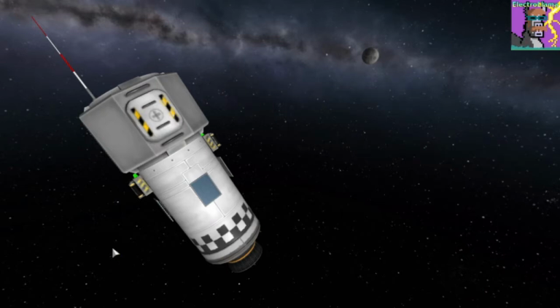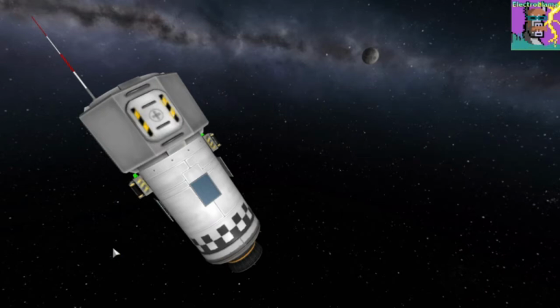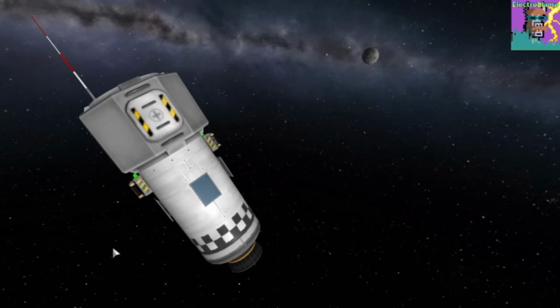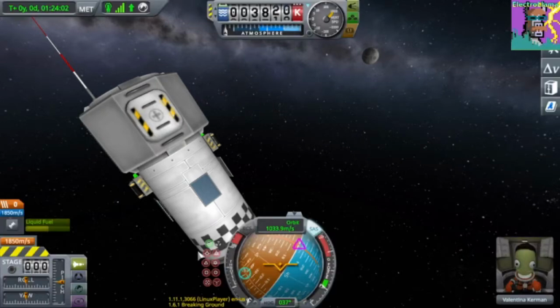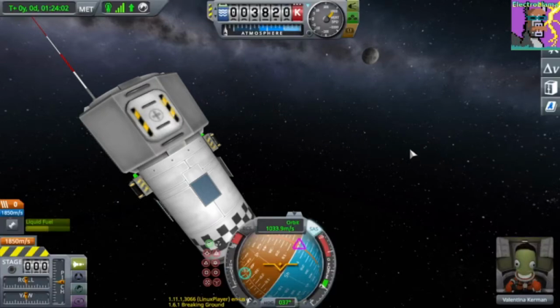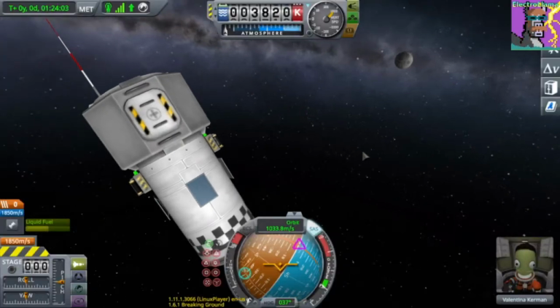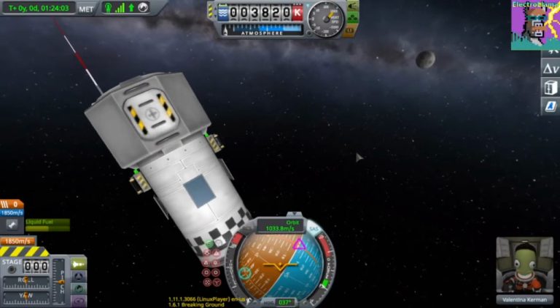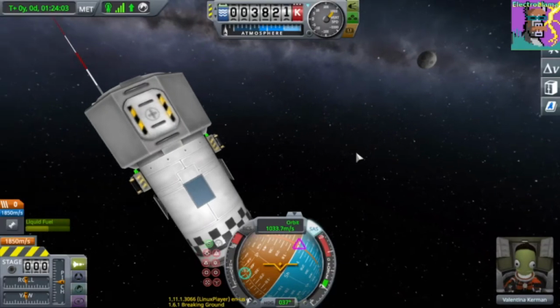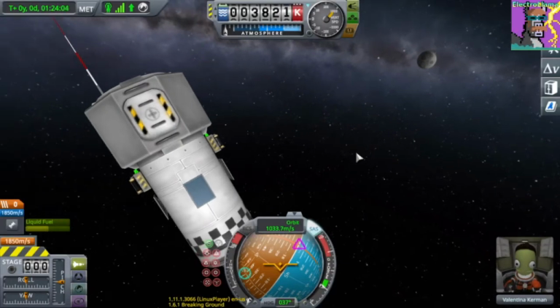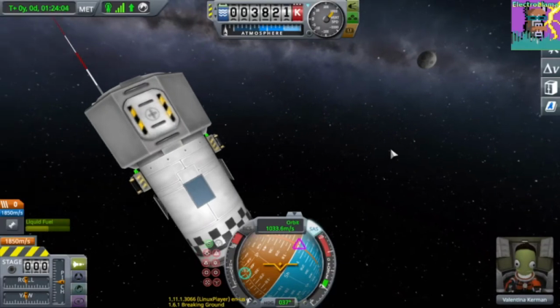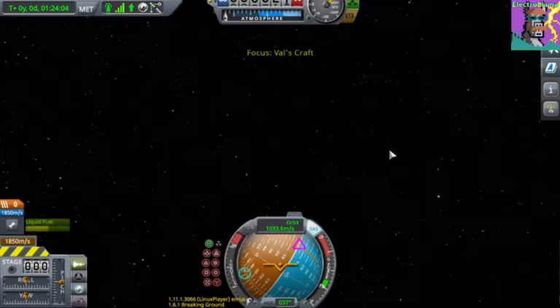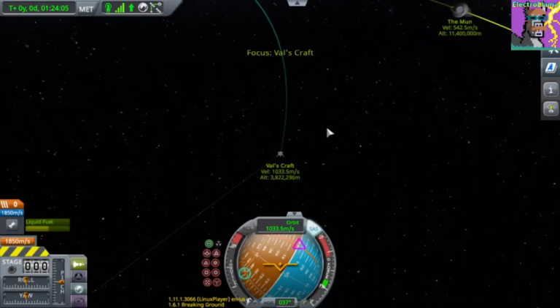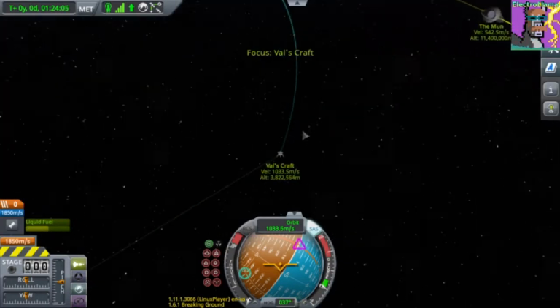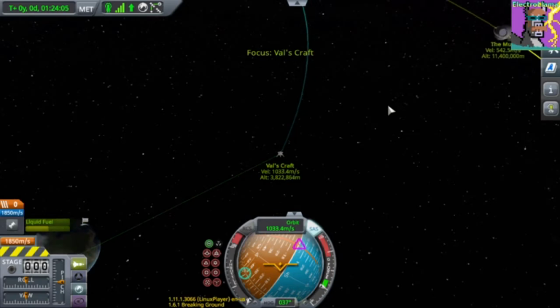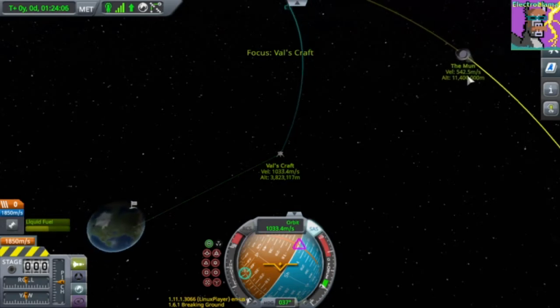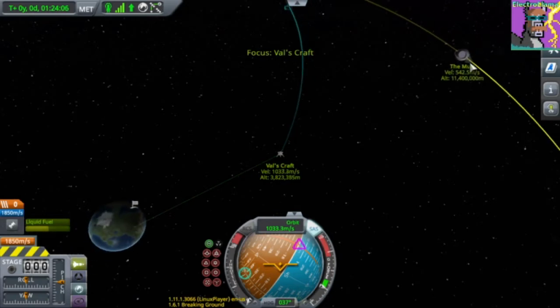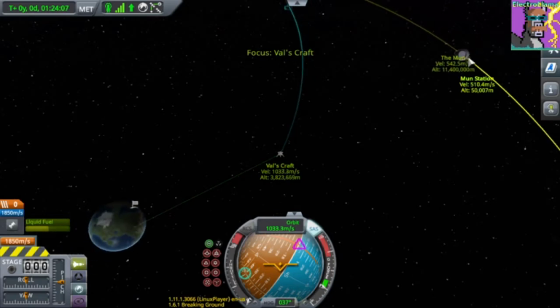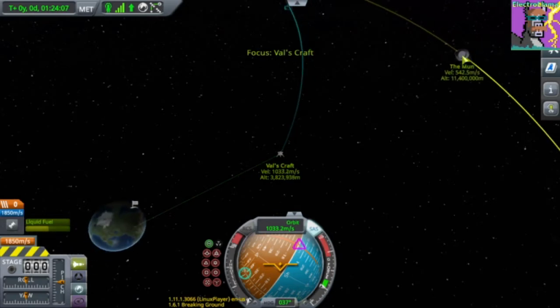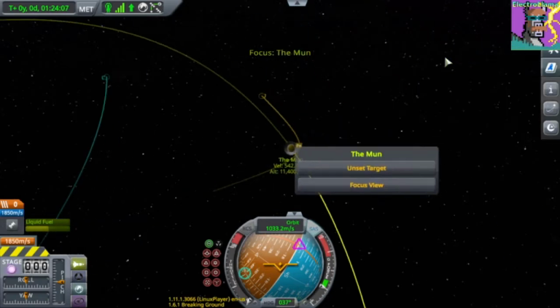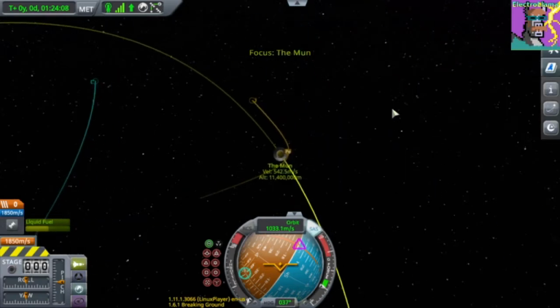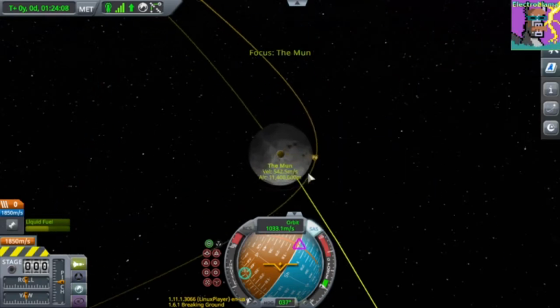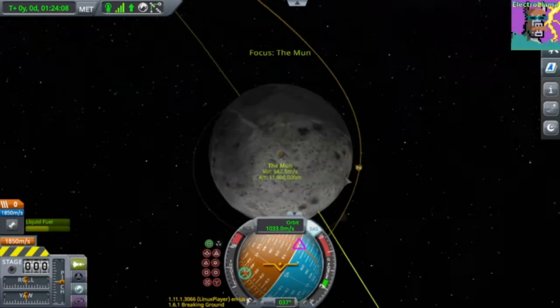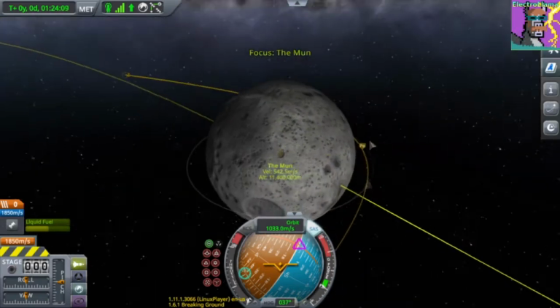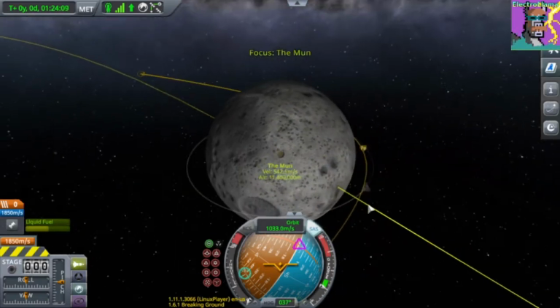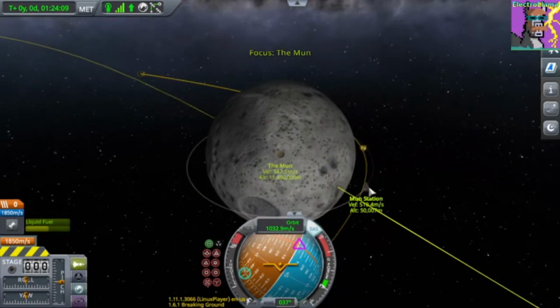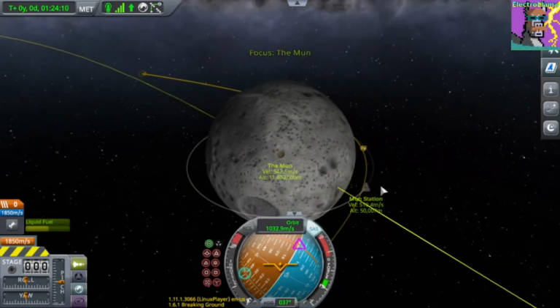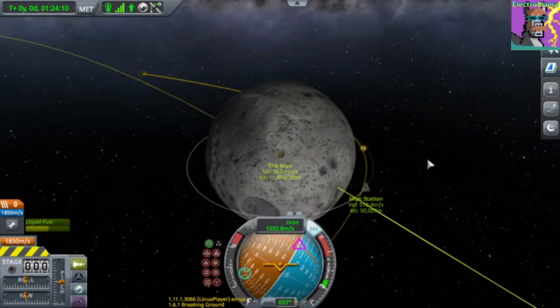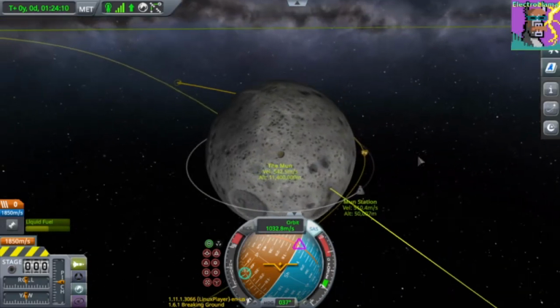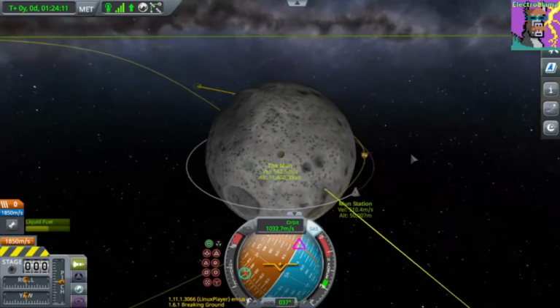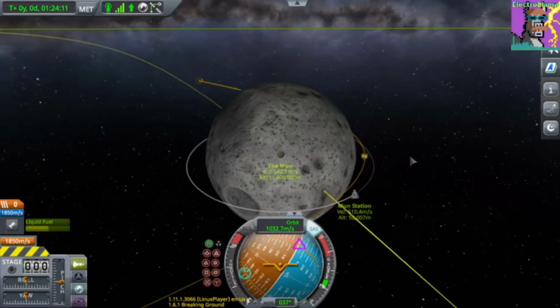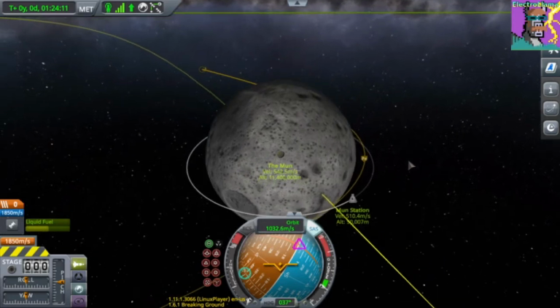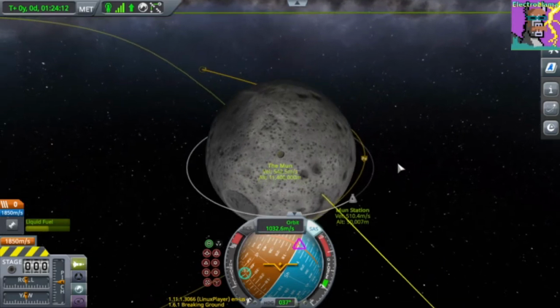So here's Valentina, currently en route to Moon, and she's going to try to meet up with this space station that's in orbit around Moon.